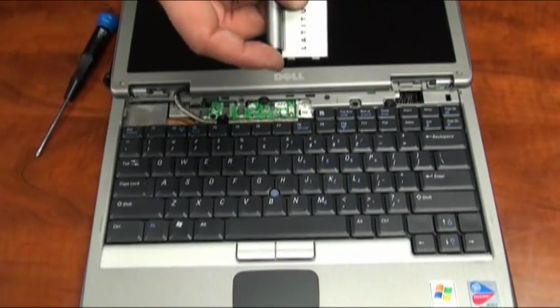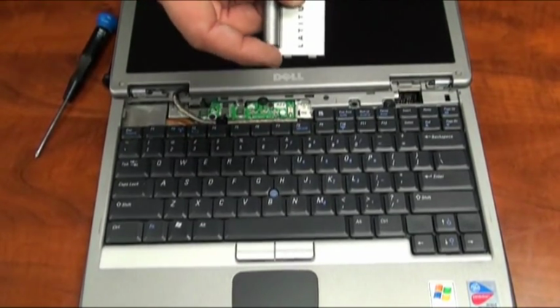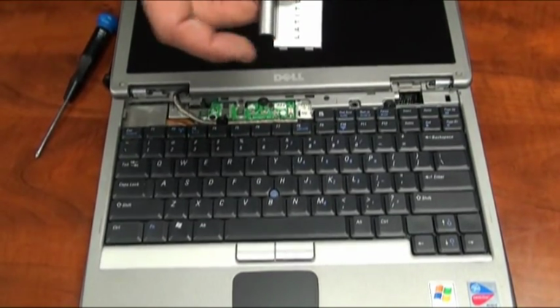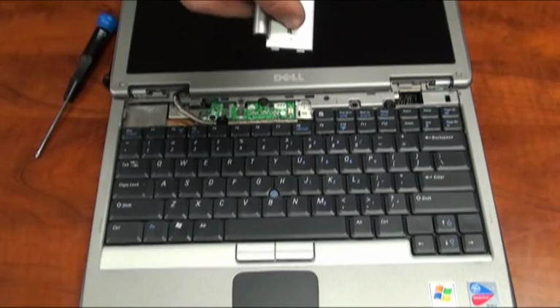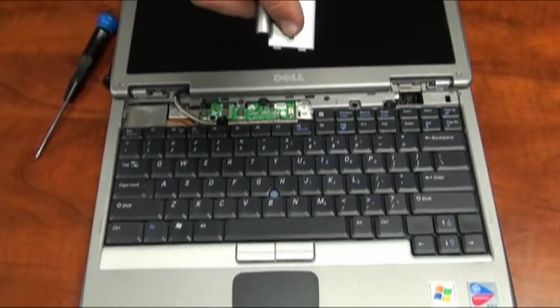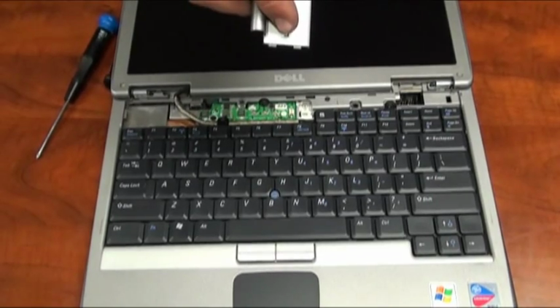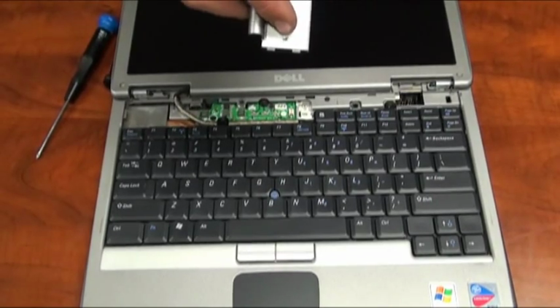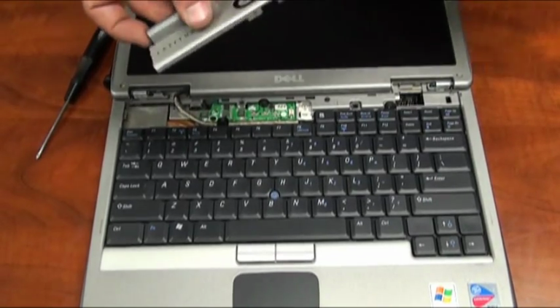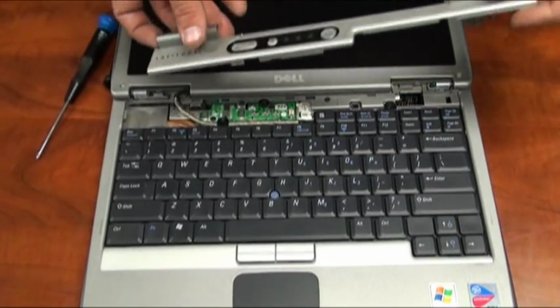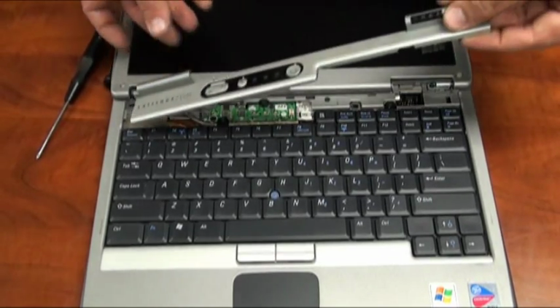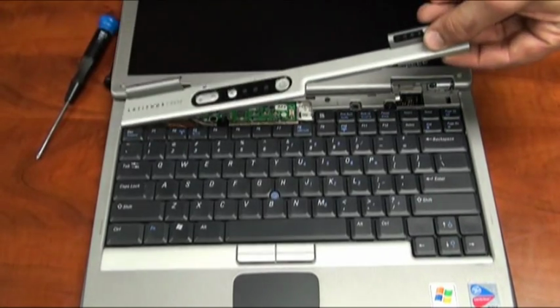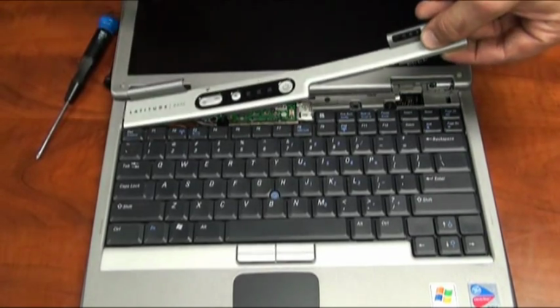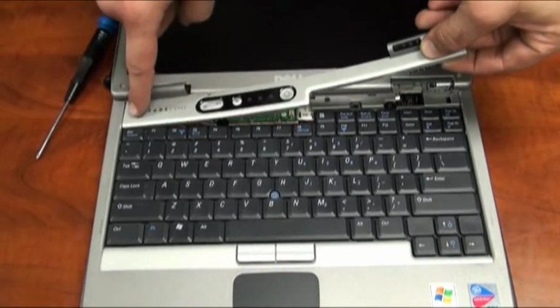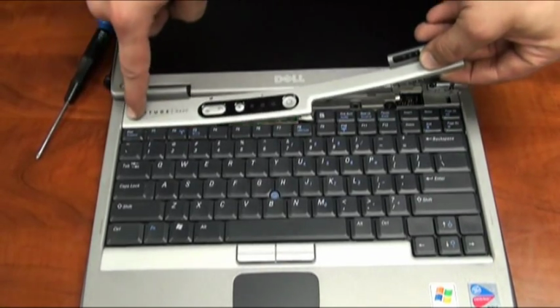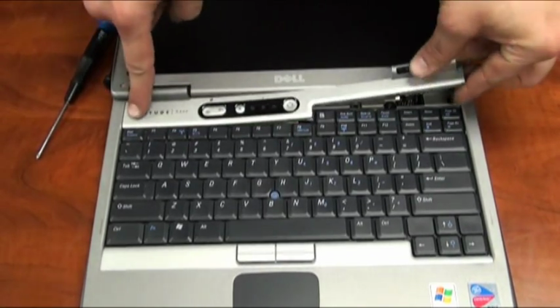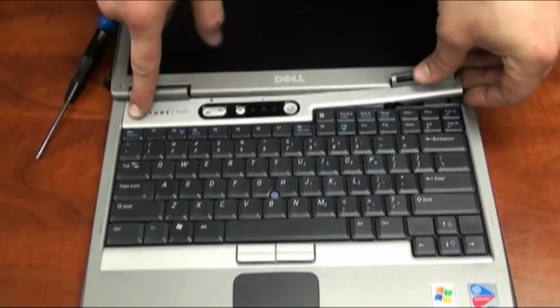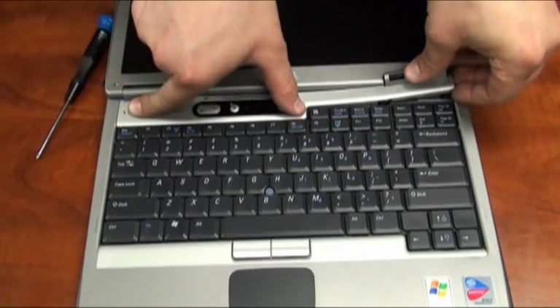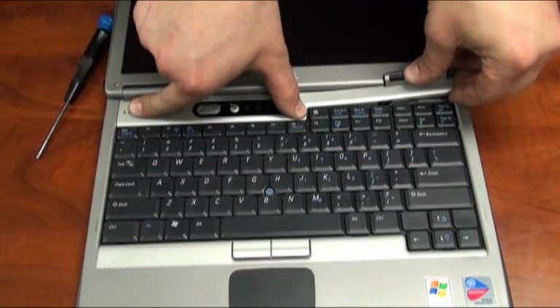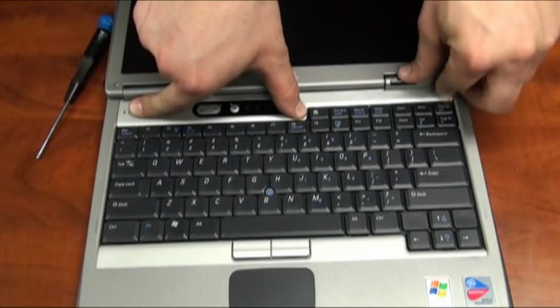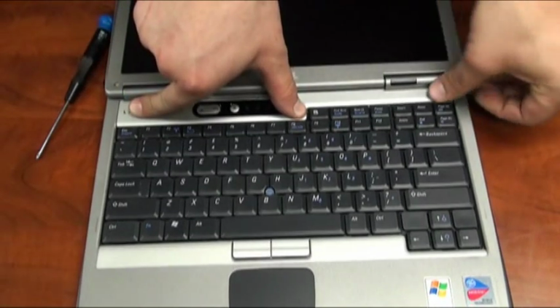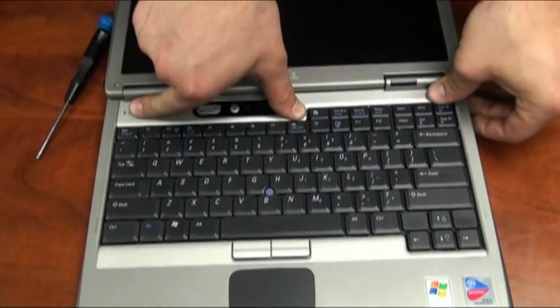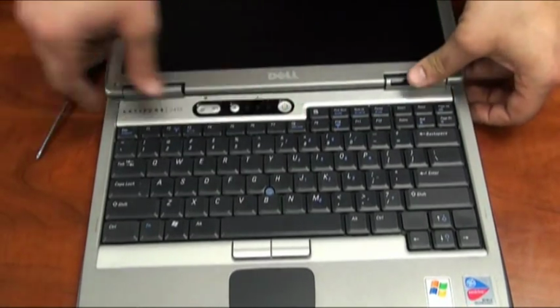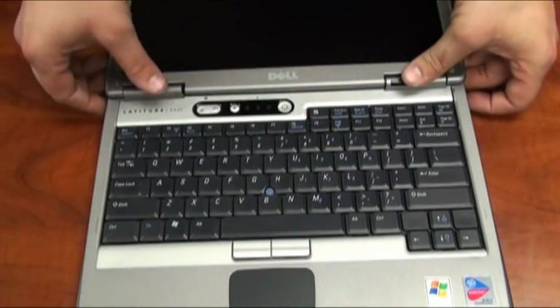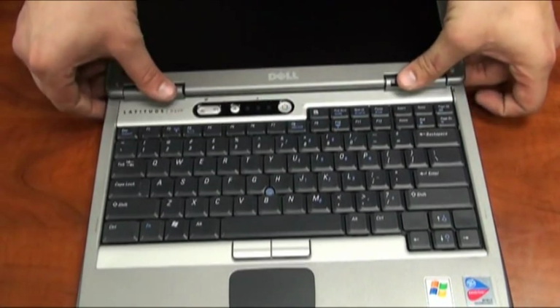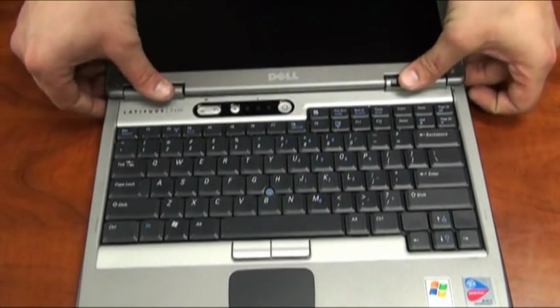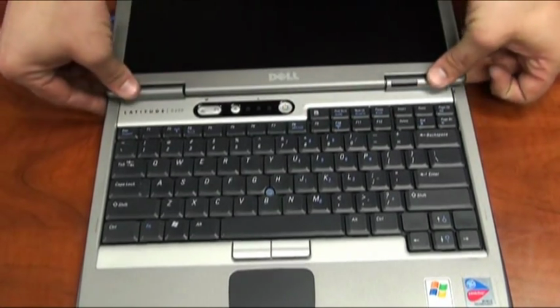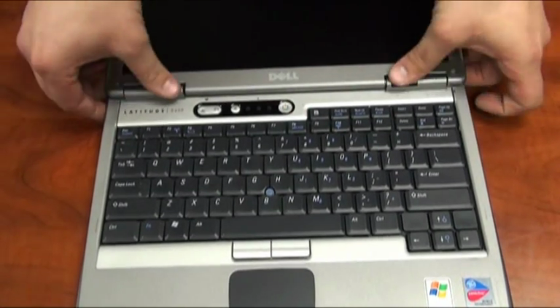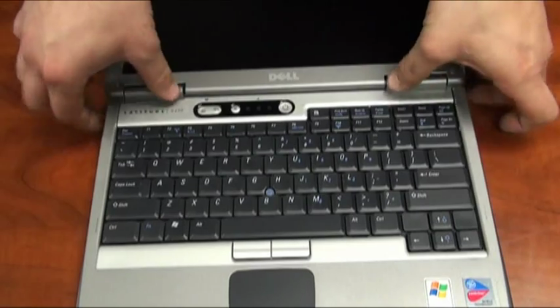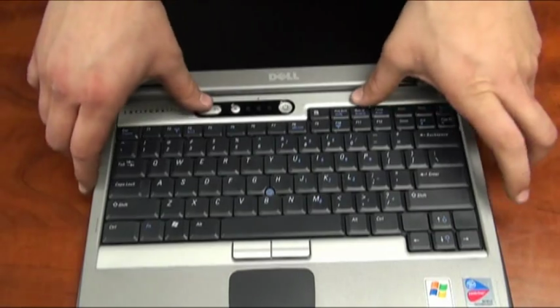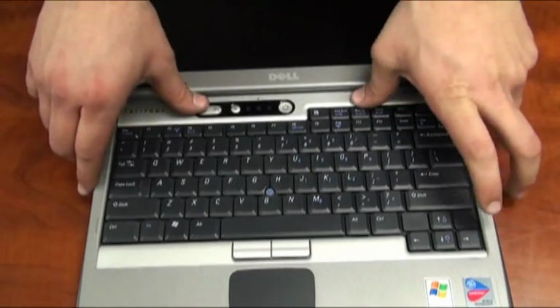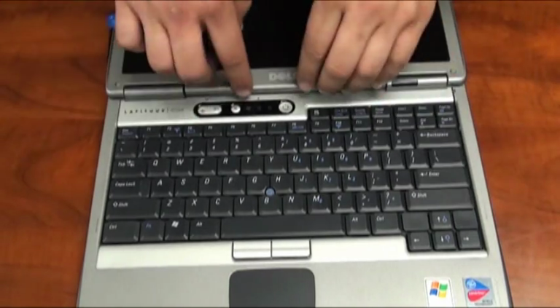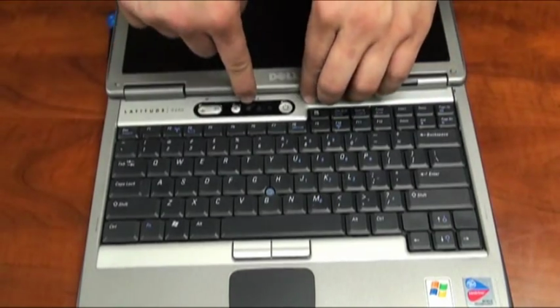There will be two little teeth on one side of it that you'll line up into two little notches on the left side of the base. Starting with that side, press down carefully and make sure everything is snapped back into place.